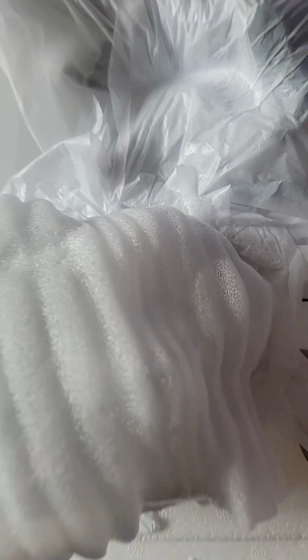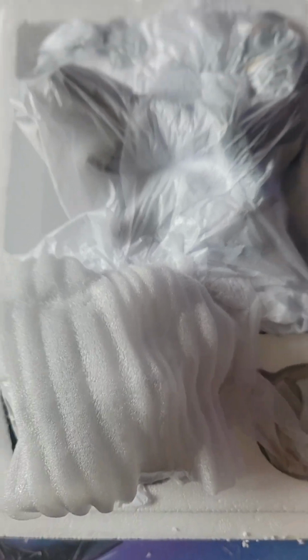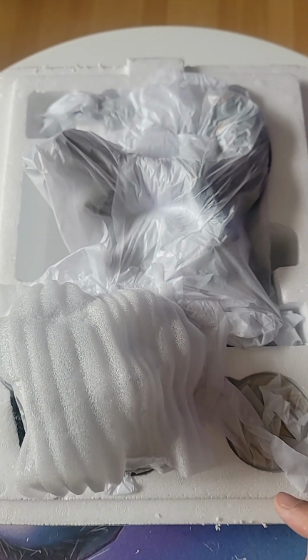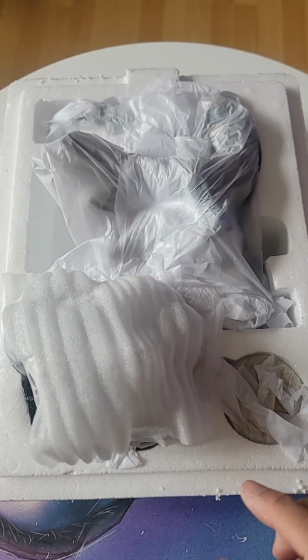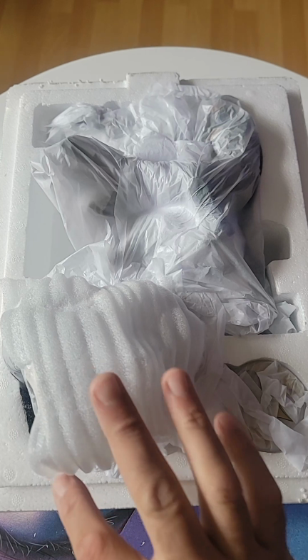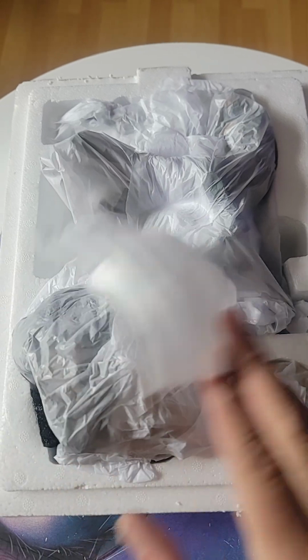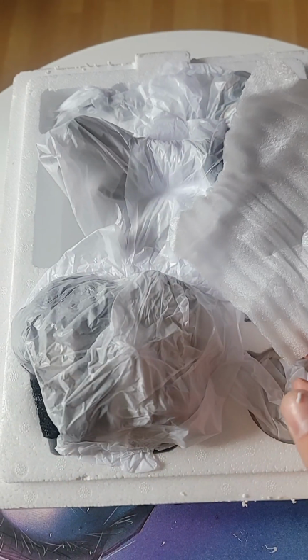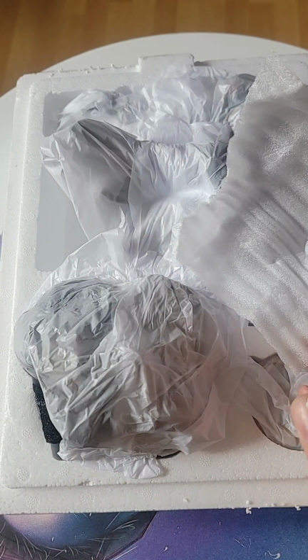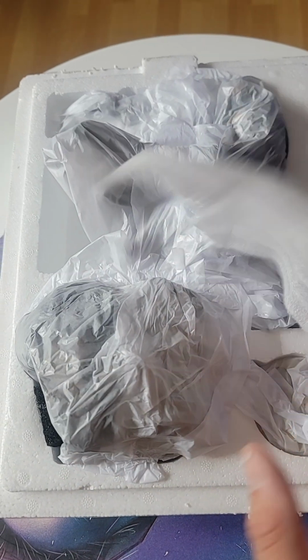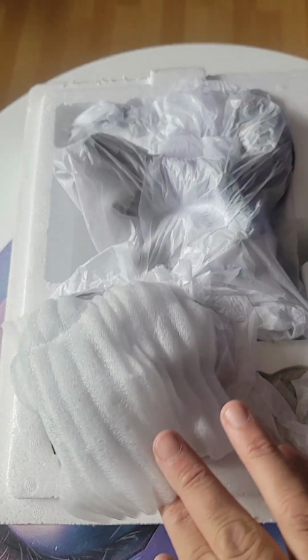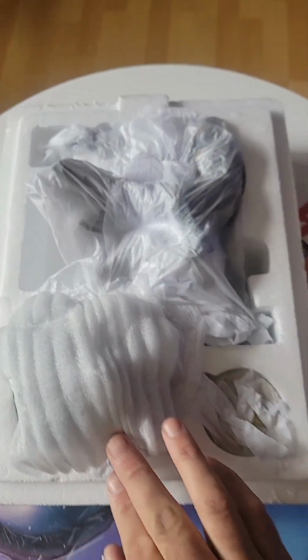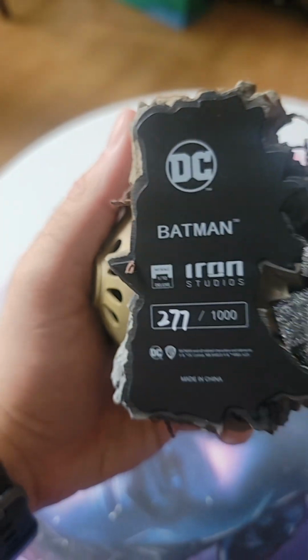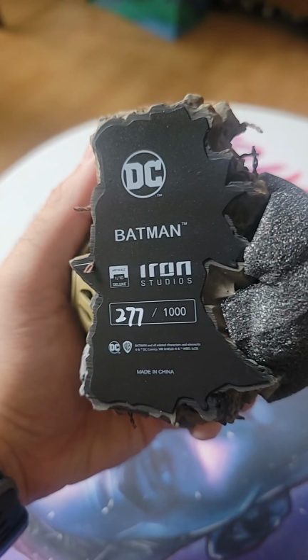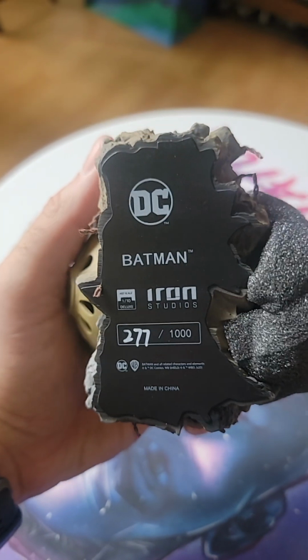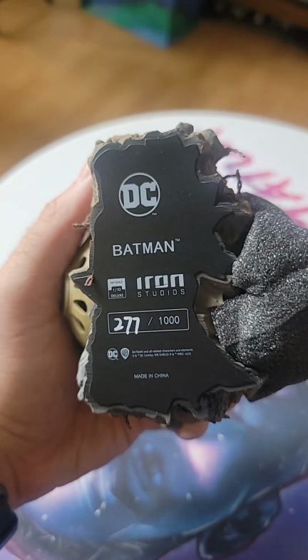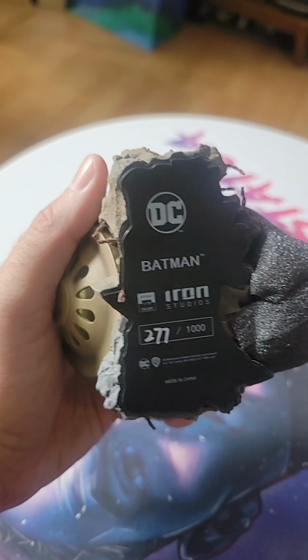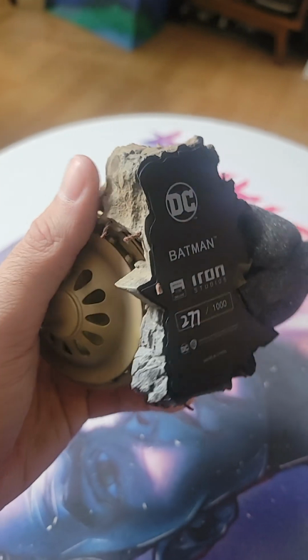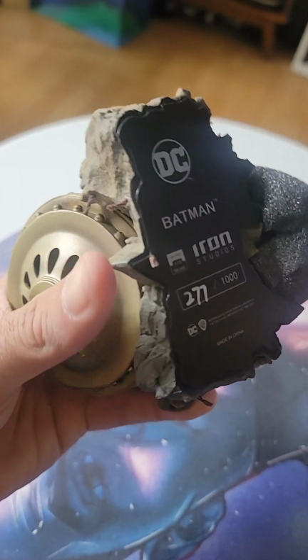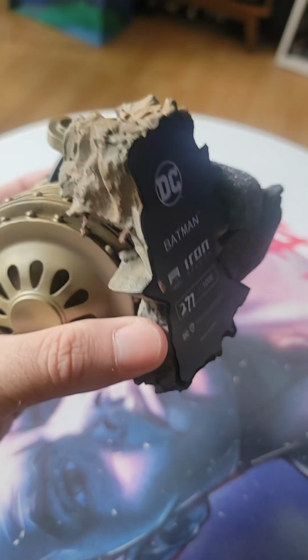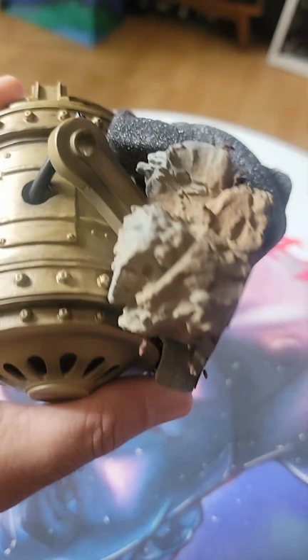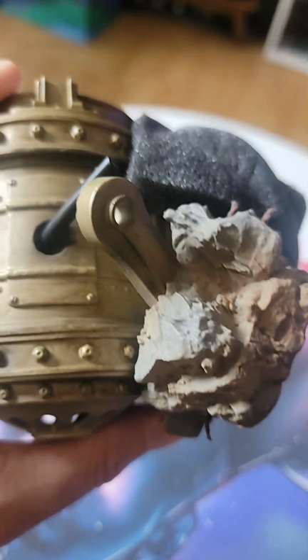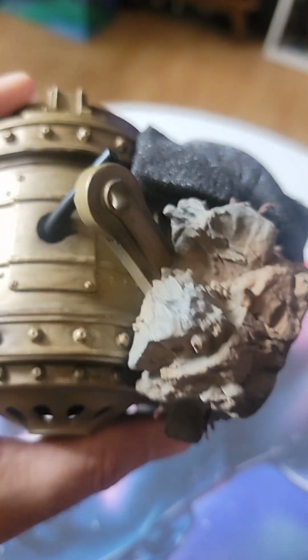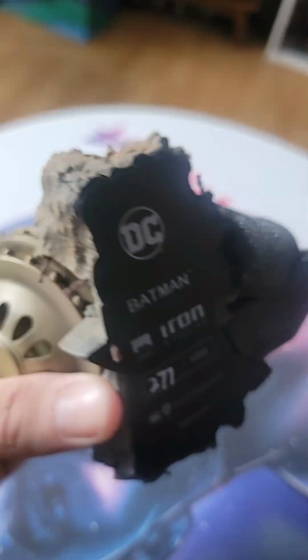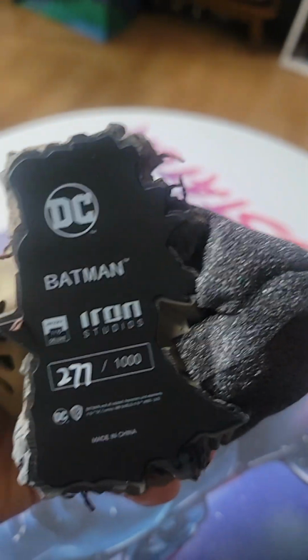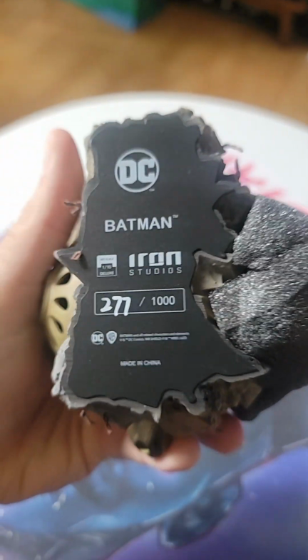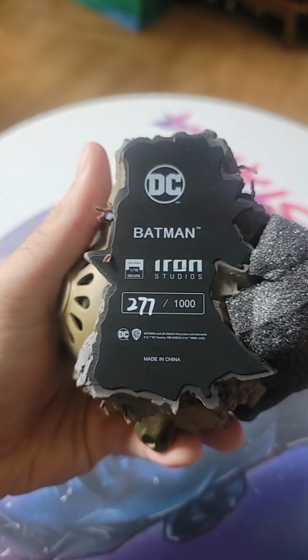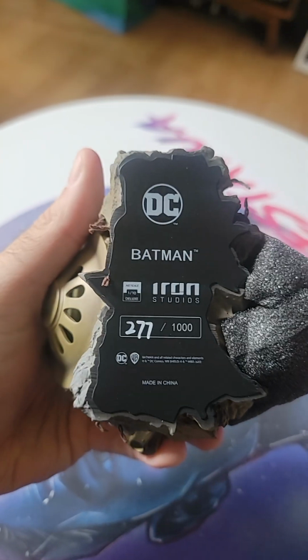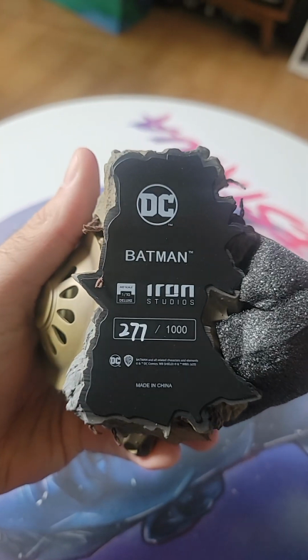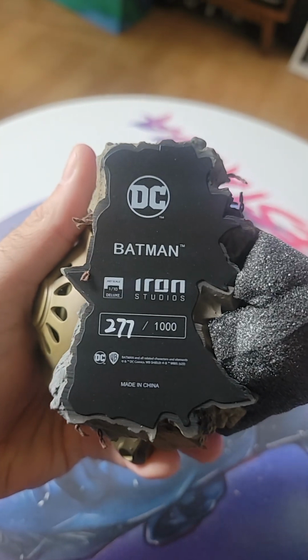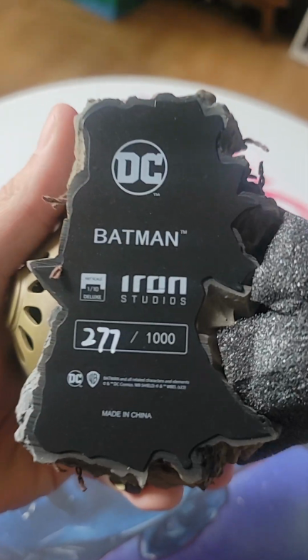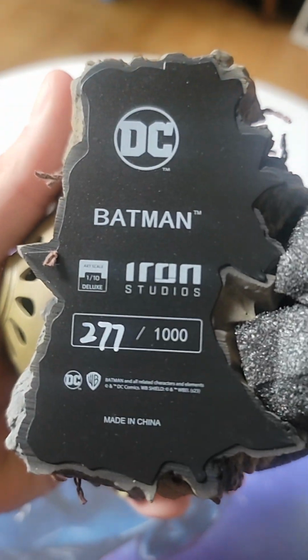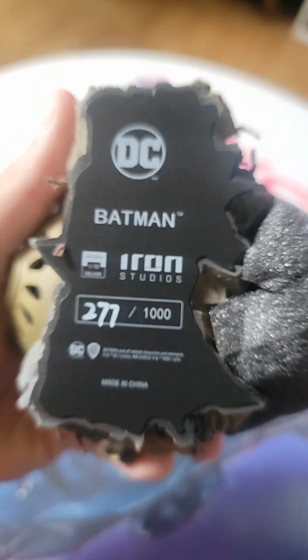Today we're unboxing and reviewing the Batman 1/10 scale reissued by Iron Studios. It's their first 1/10 scale numbered piece, and they finally did it — they said they would, and they did it.